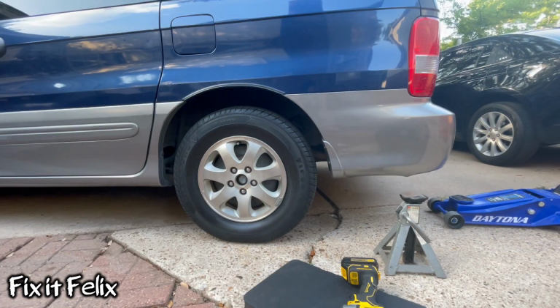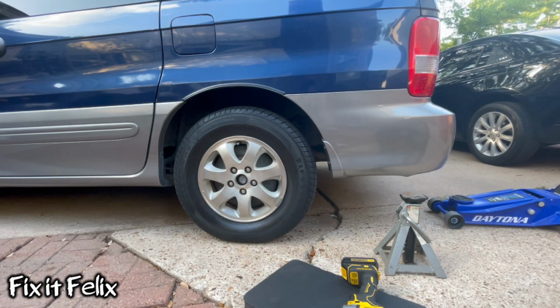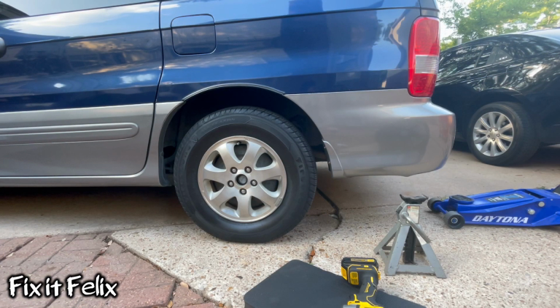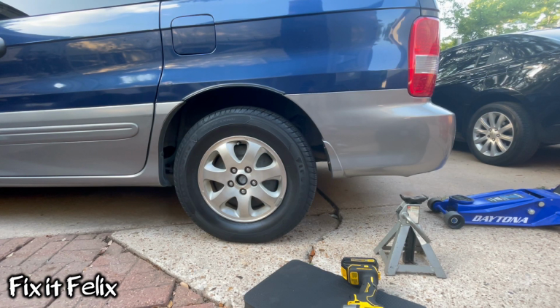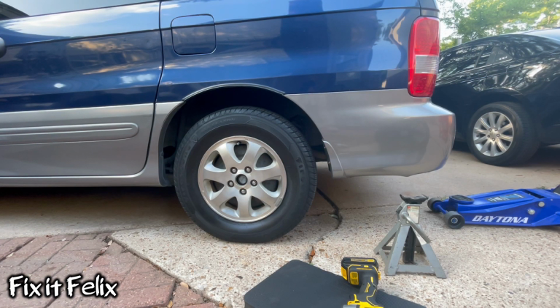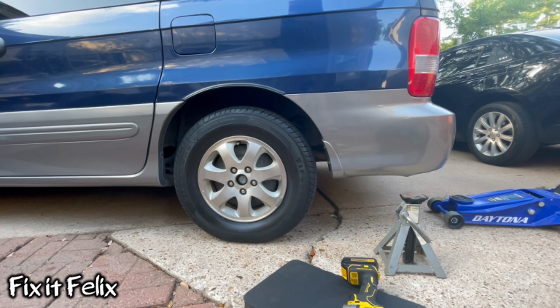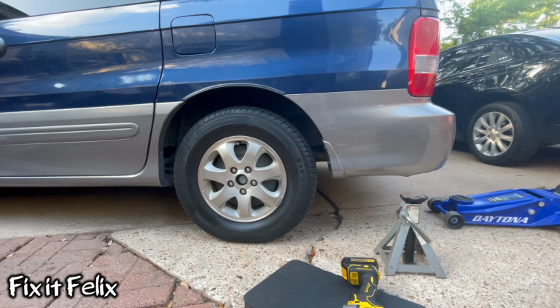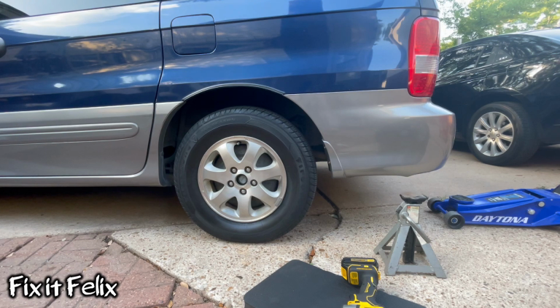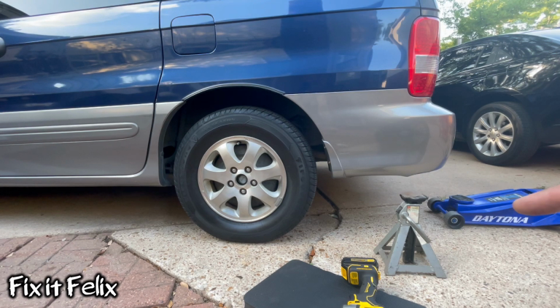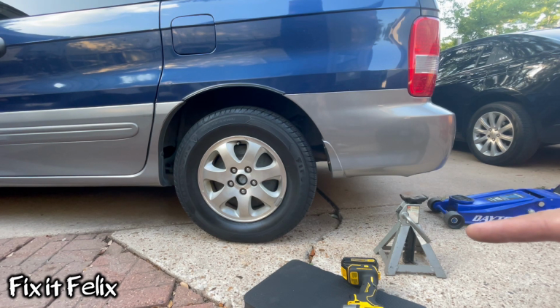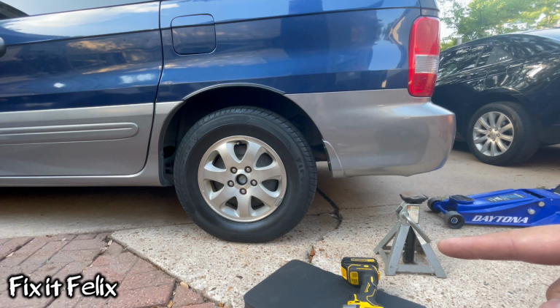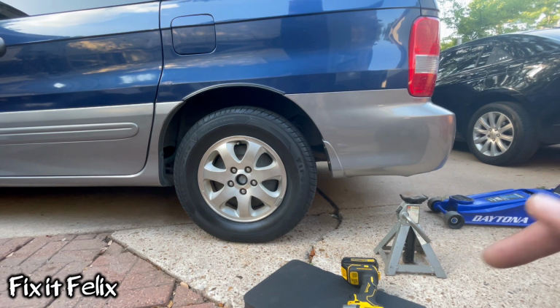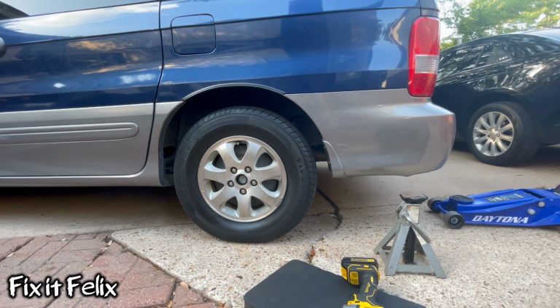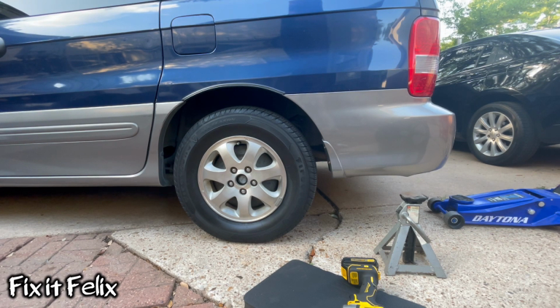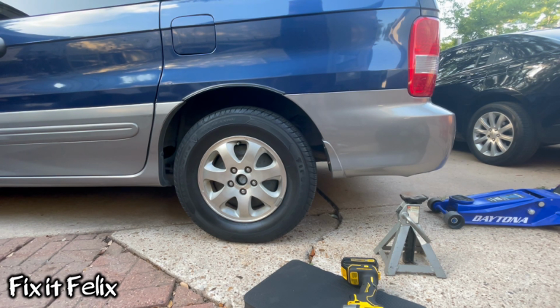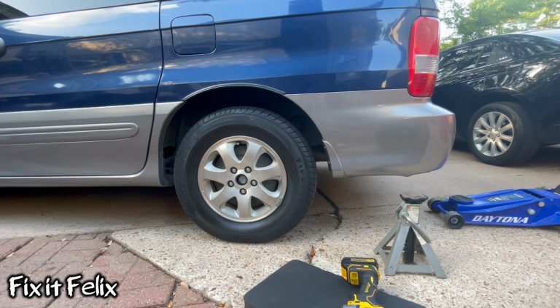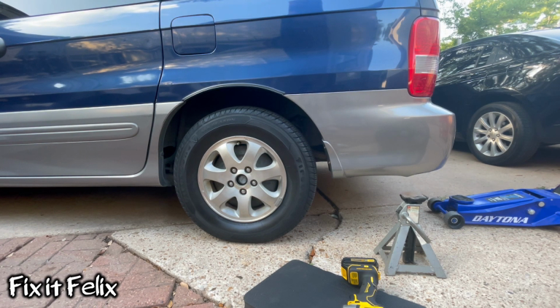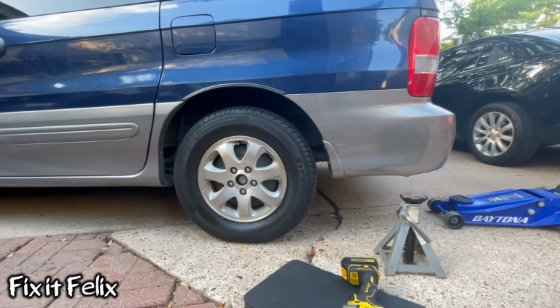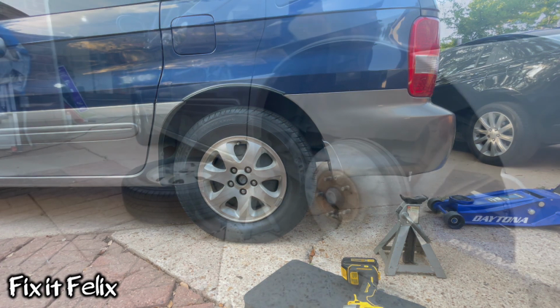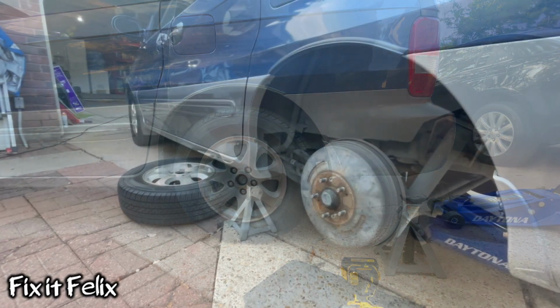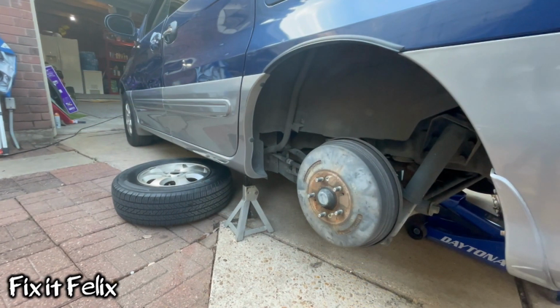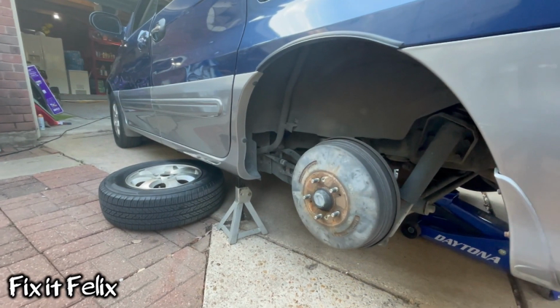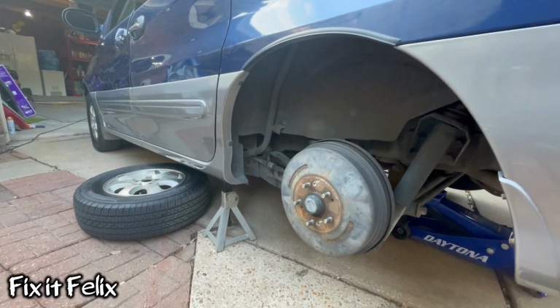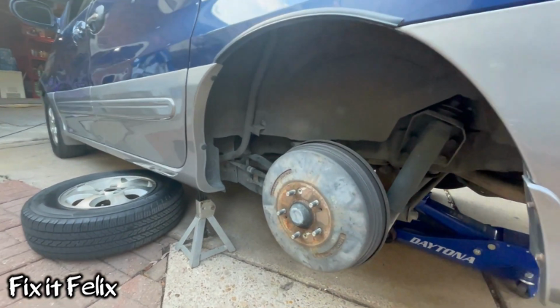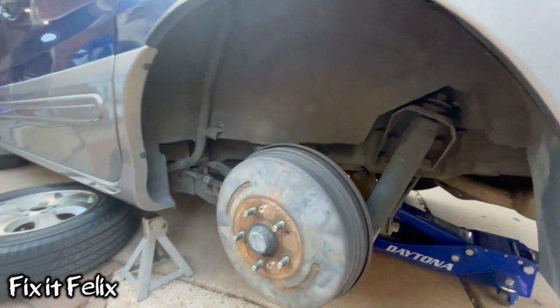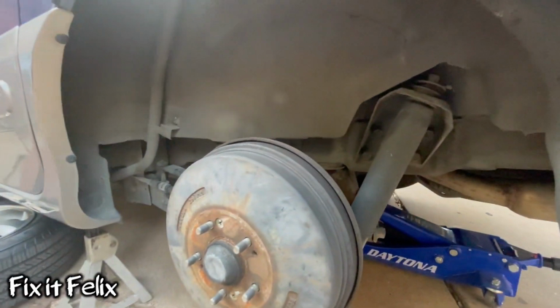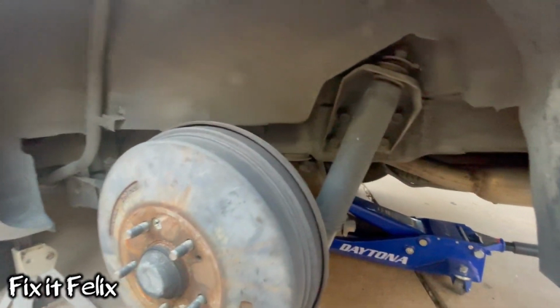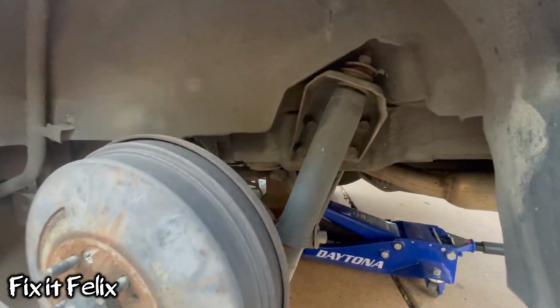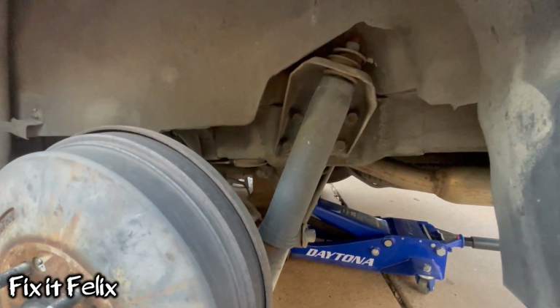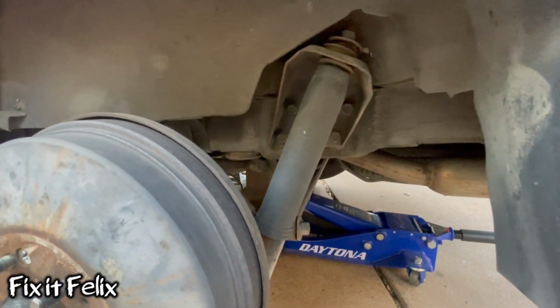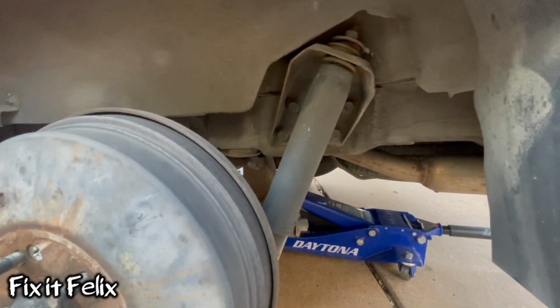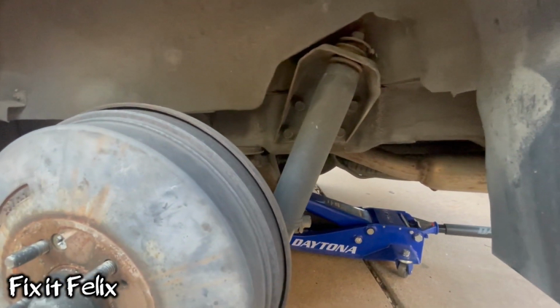First thing we have to do is use a jack — and don't forget to use jack stands for safety. Then remove the tires and we go from there. Tire is removed, we put jack stands, now we're going to go over here.